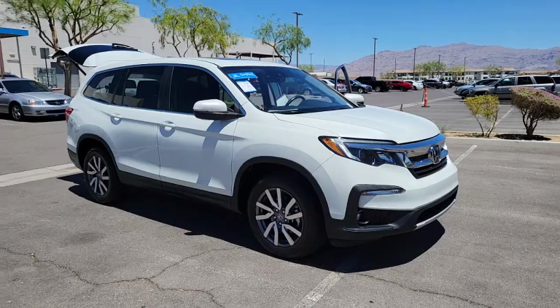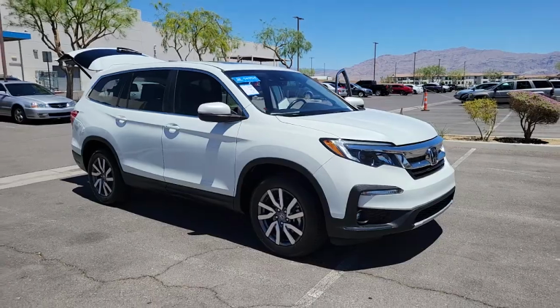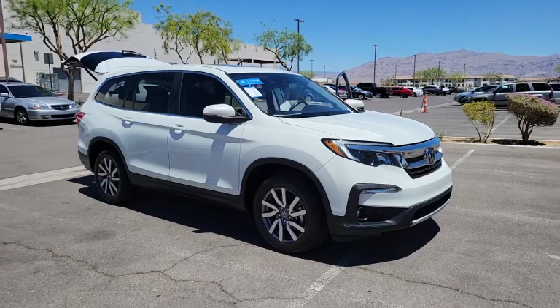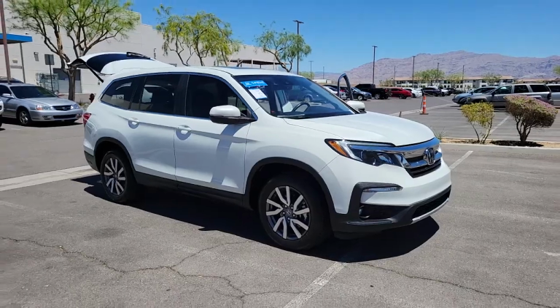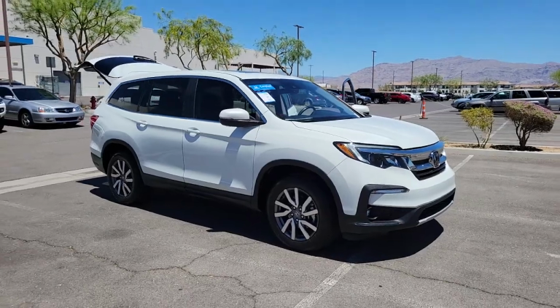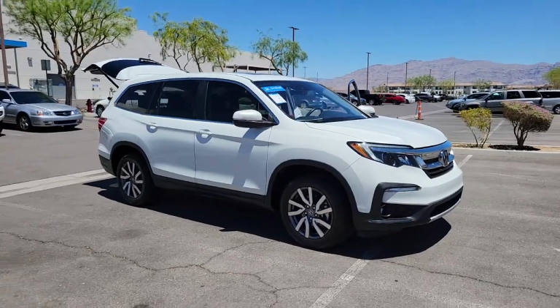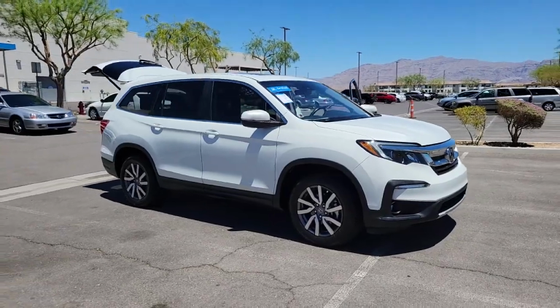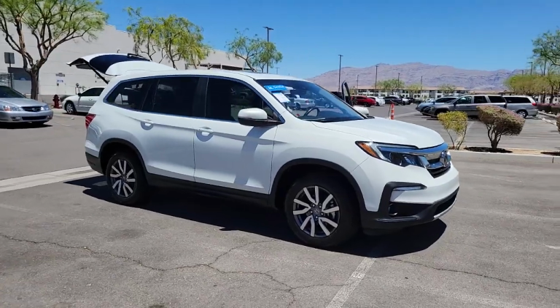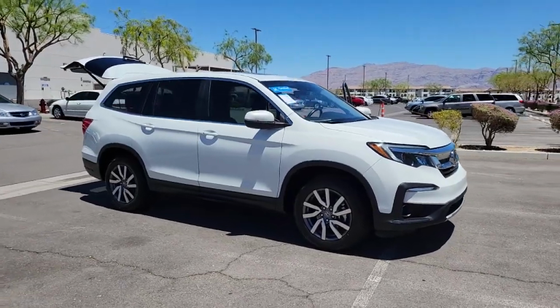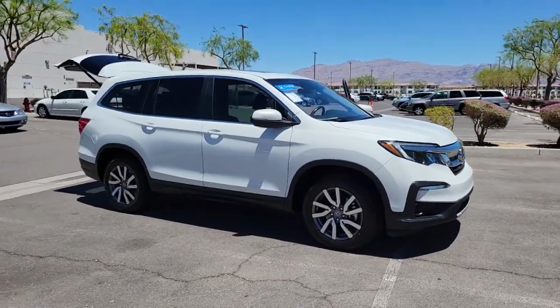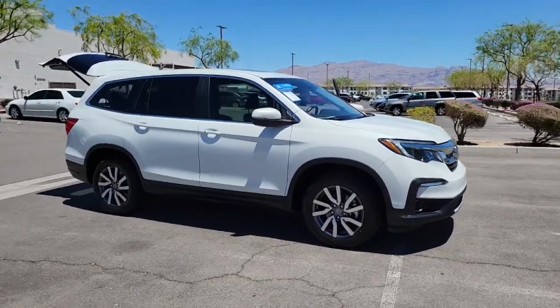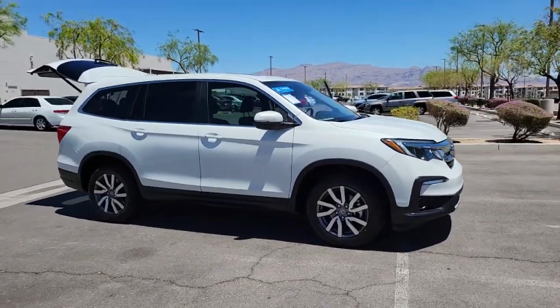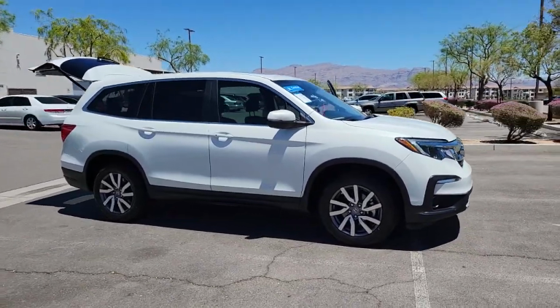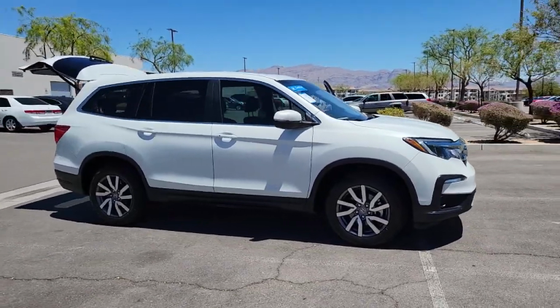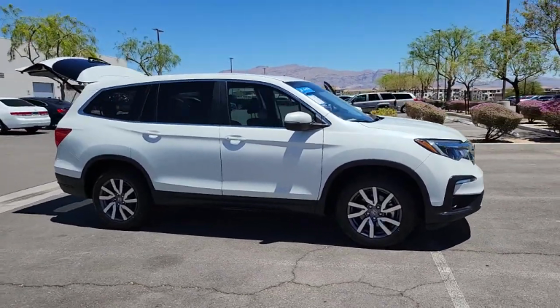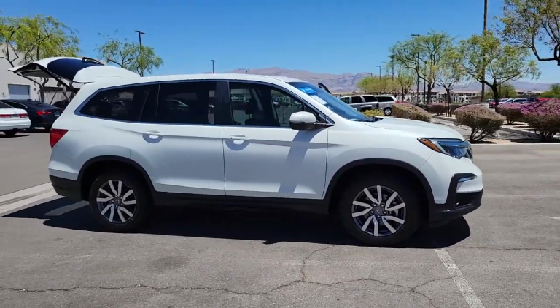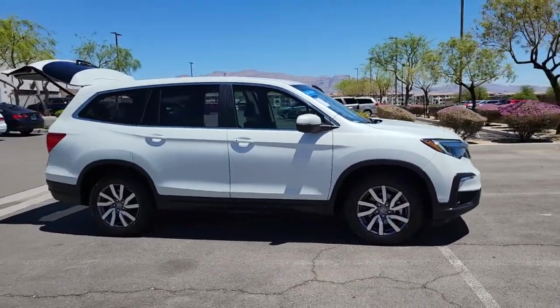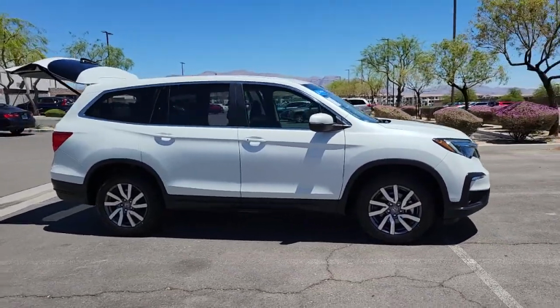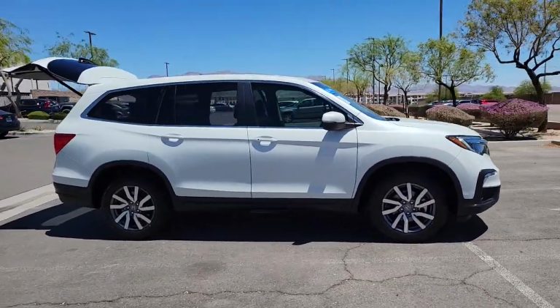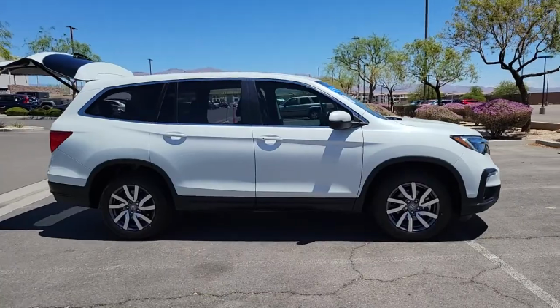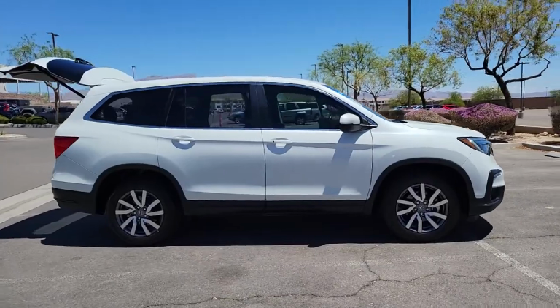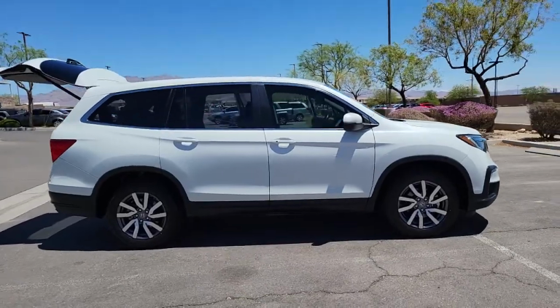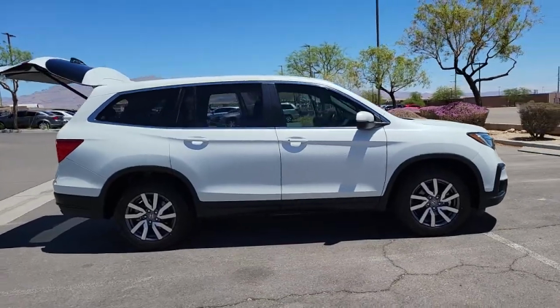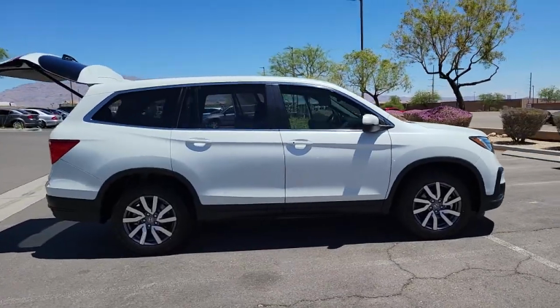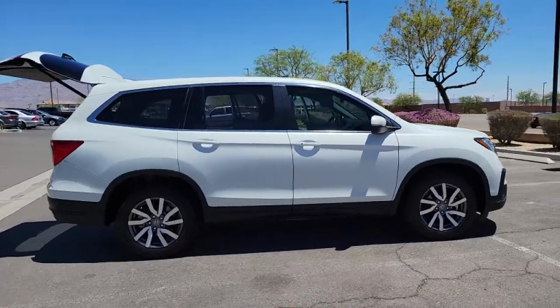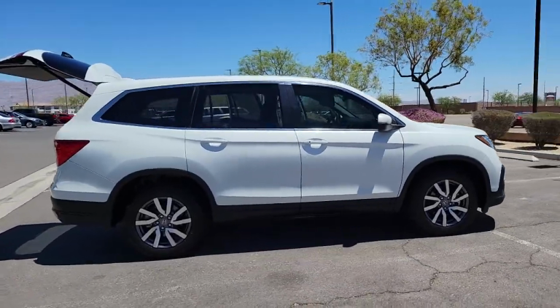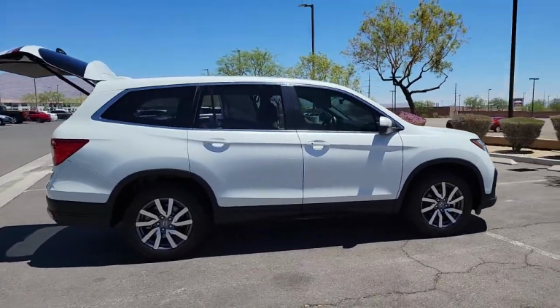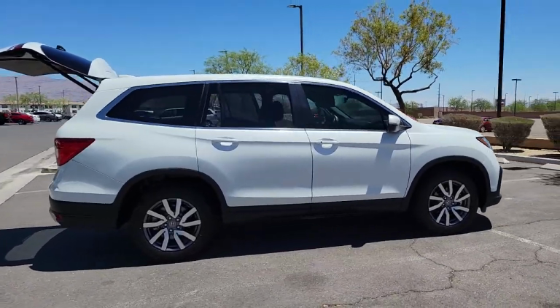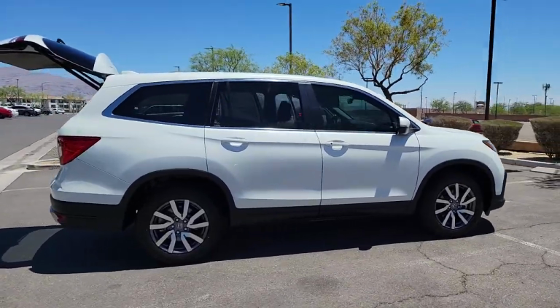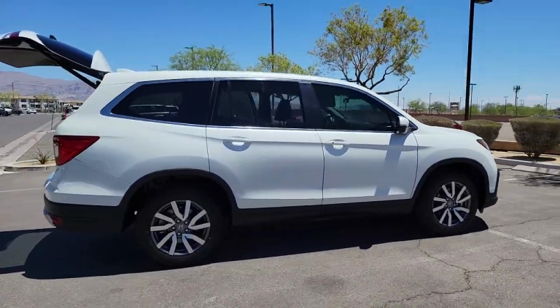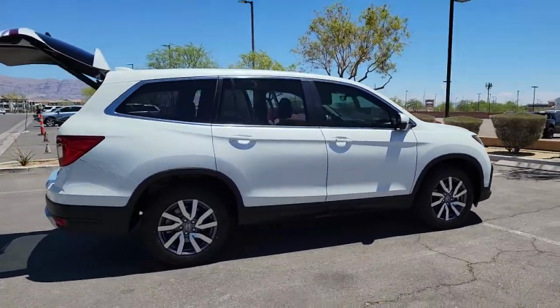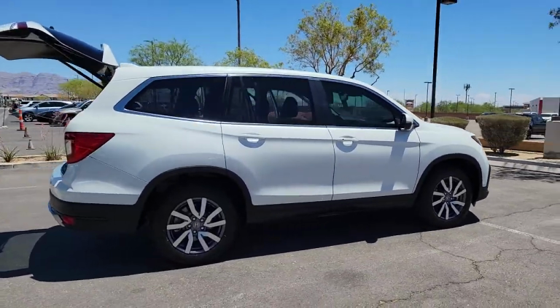Enjoy the view of this 2020 Honda Pilot. With less than 45,000 miles on the odometer, this vehicle provides excellent value.